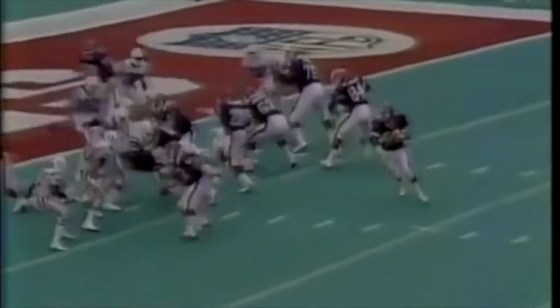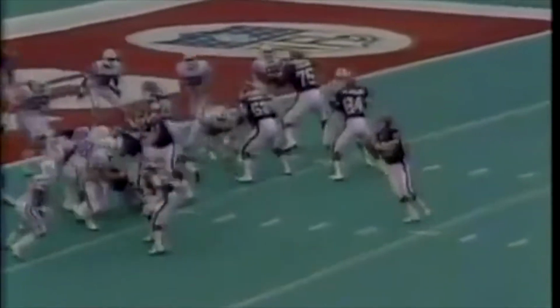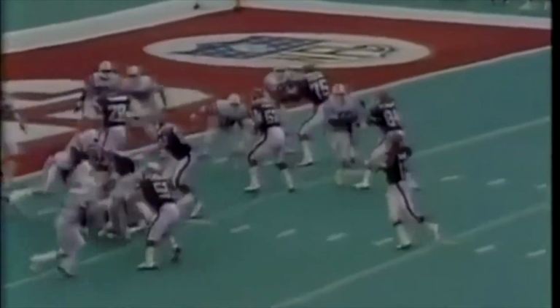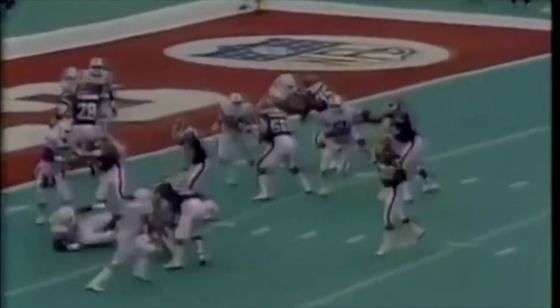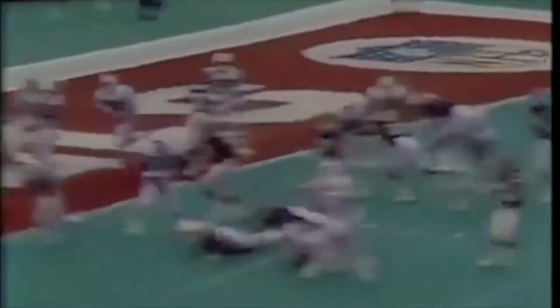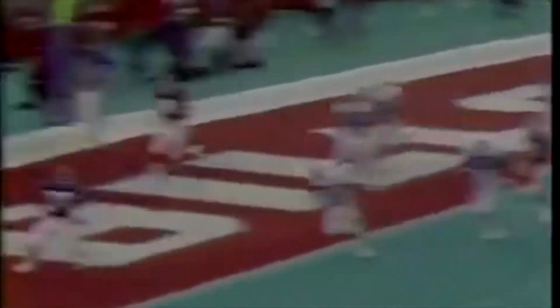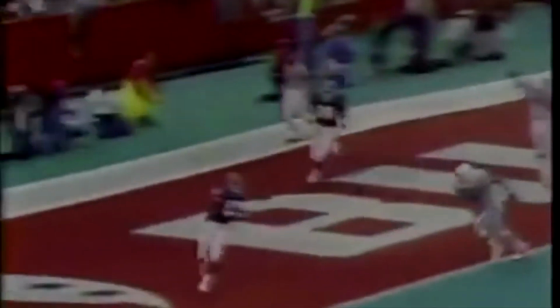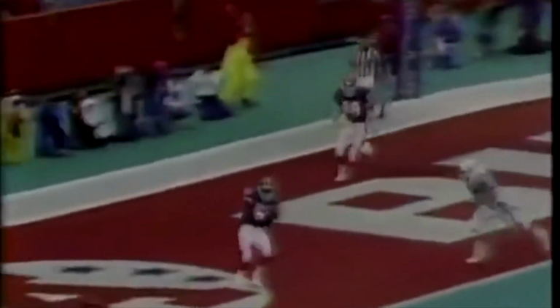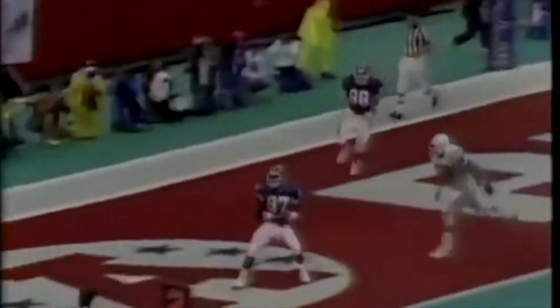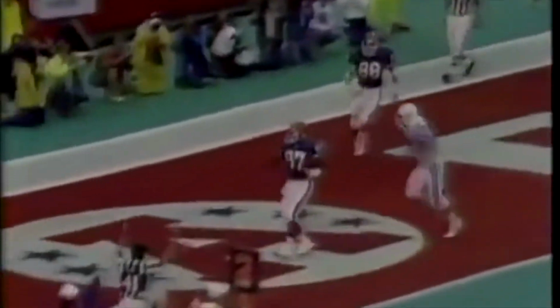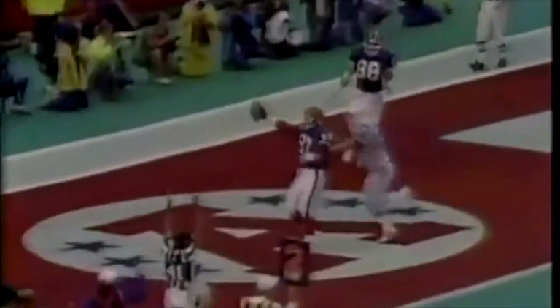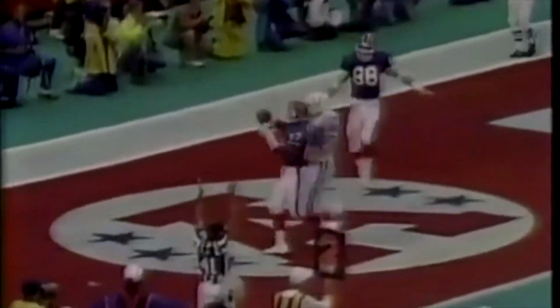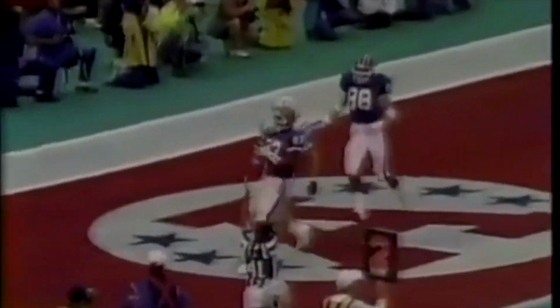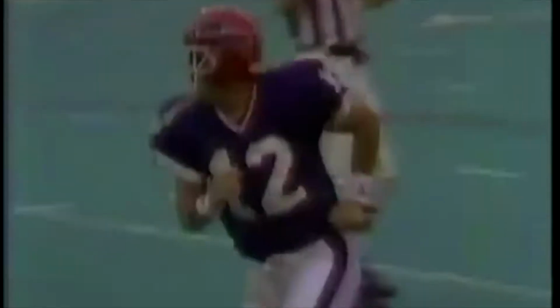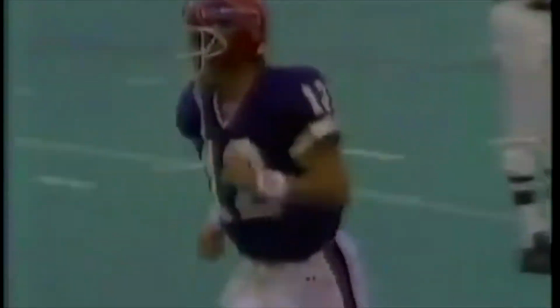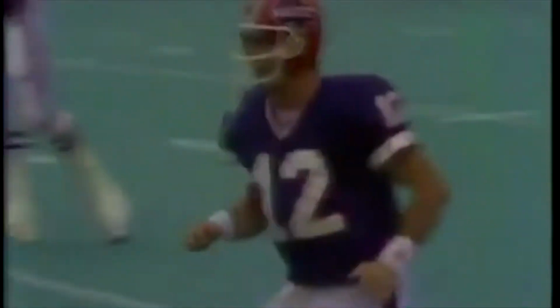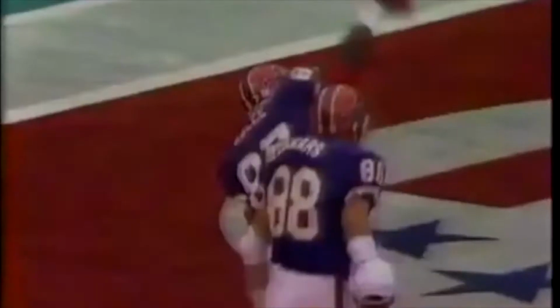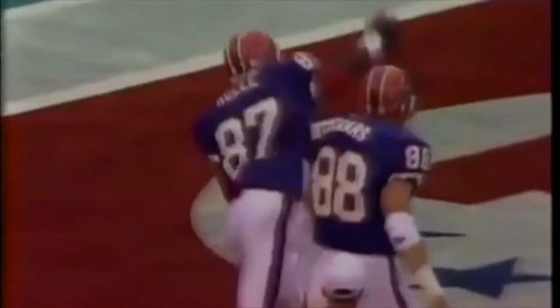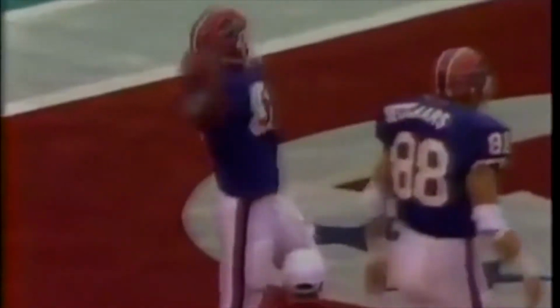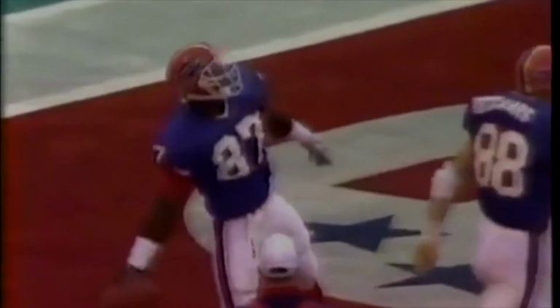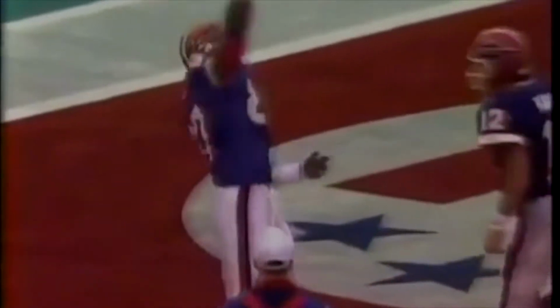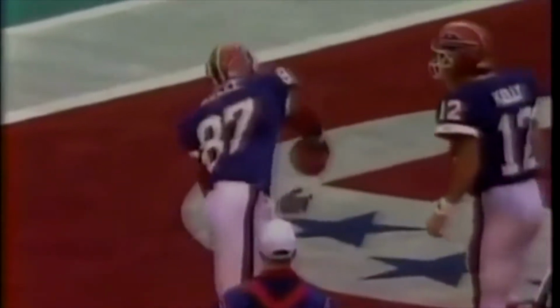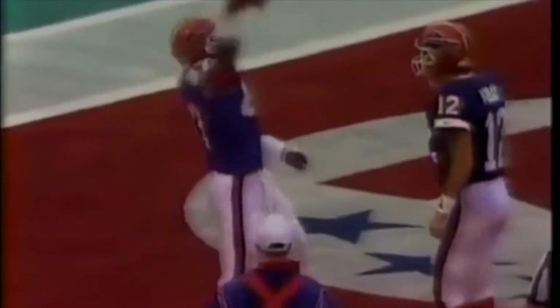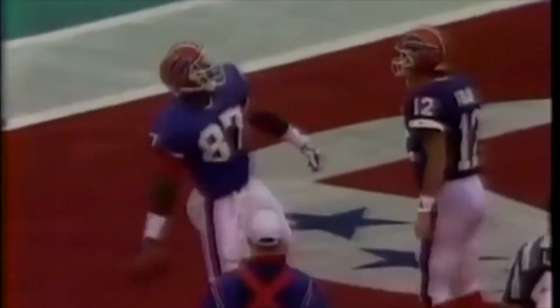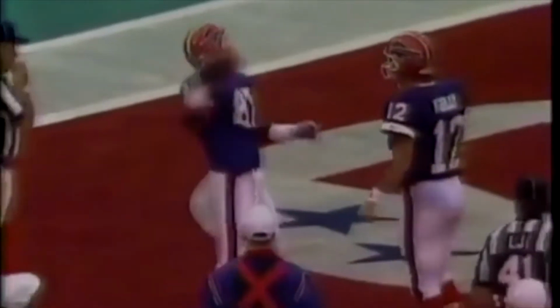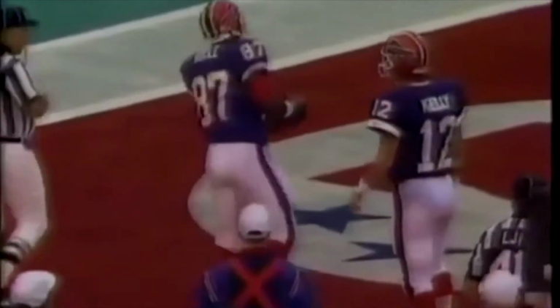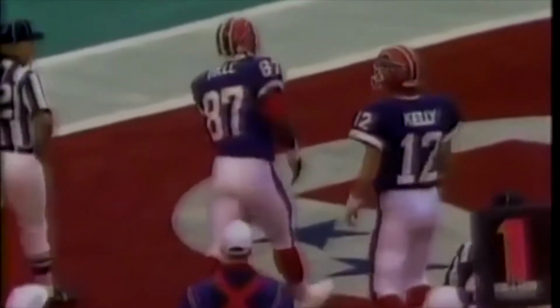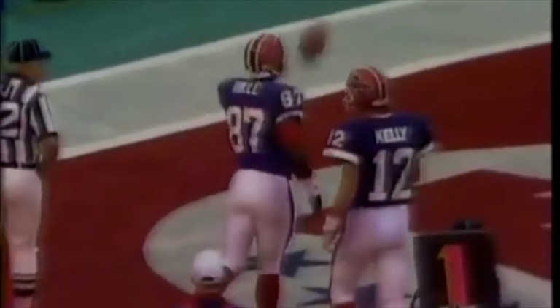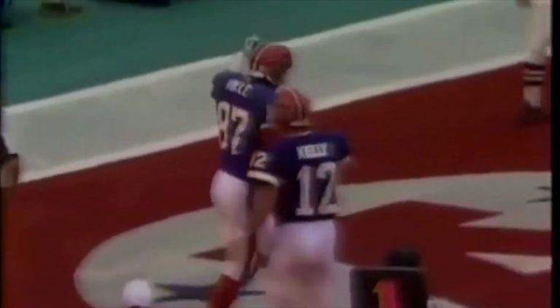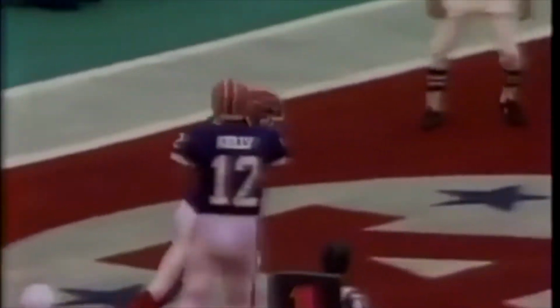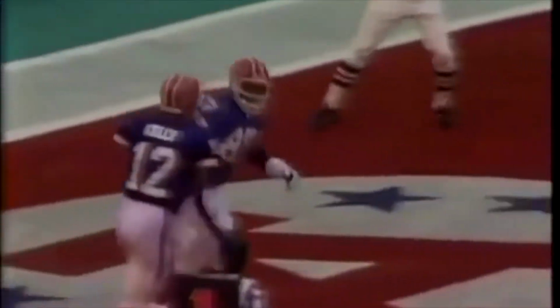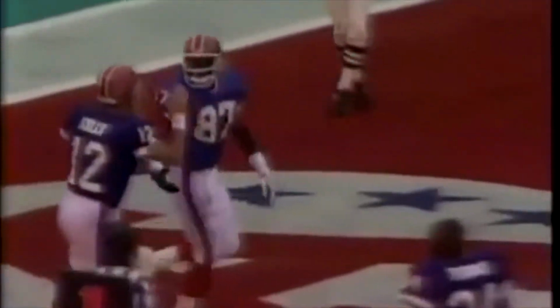The short pass is working for the Bills, and Jim Kelly goes 14 for his first 14 this year. So how did the Bills score? Short pass — Kelly to Butch Roll. It's 10-3 Bills. And for Roll, his last six receptions have all been touchdown catches.